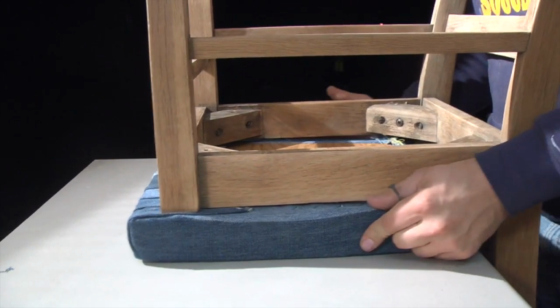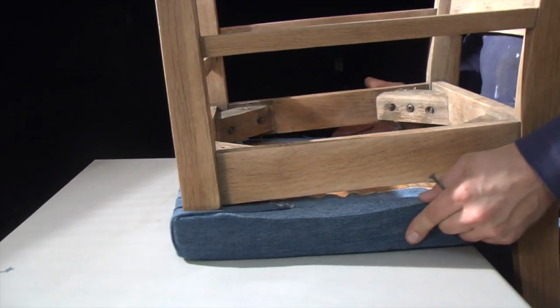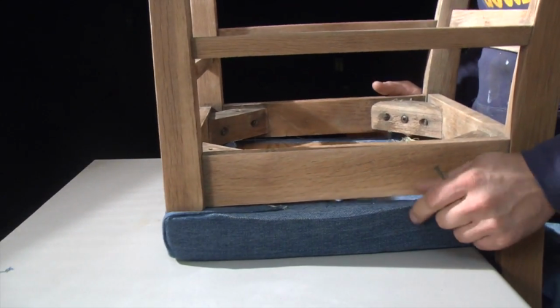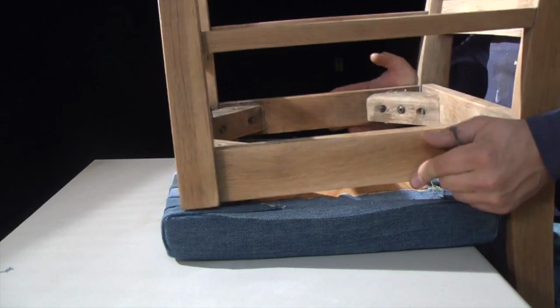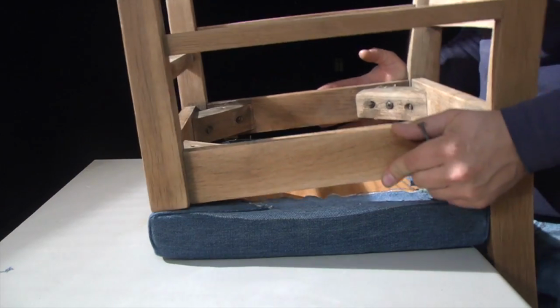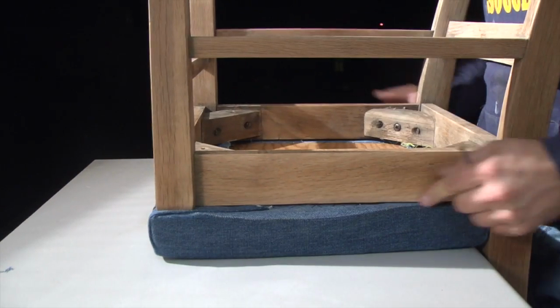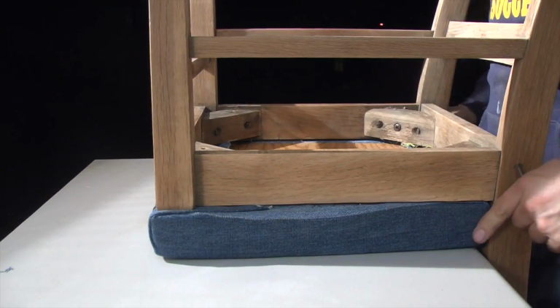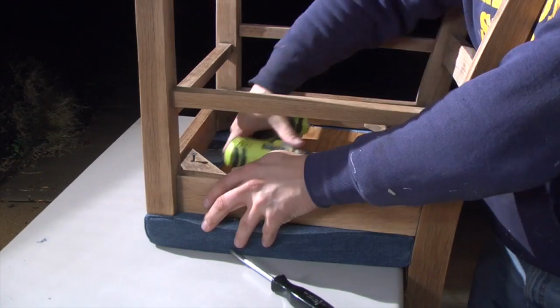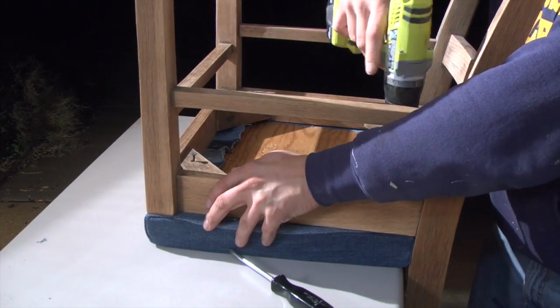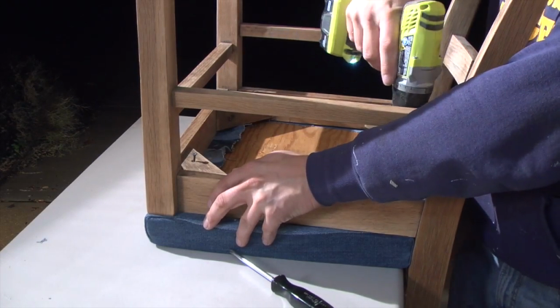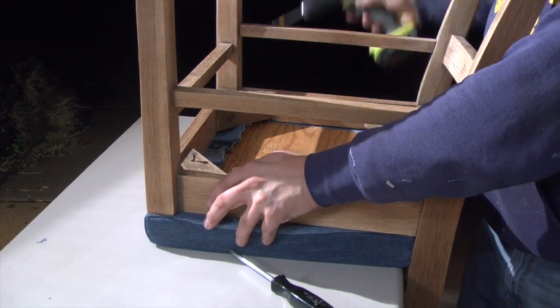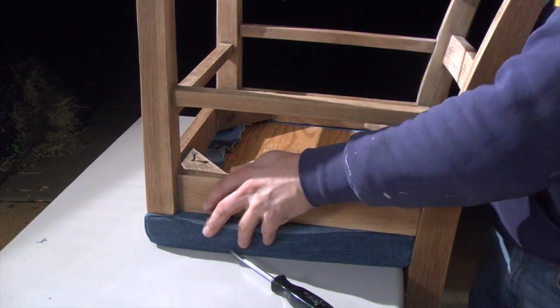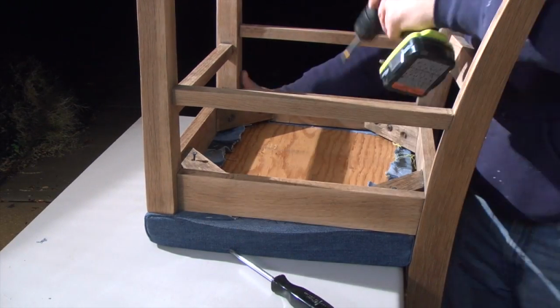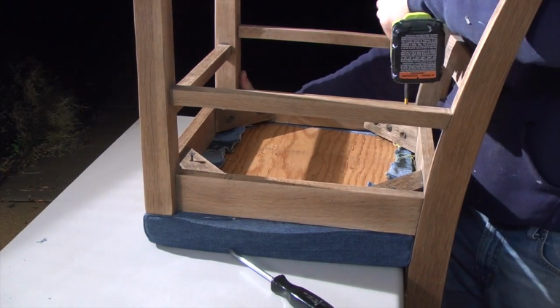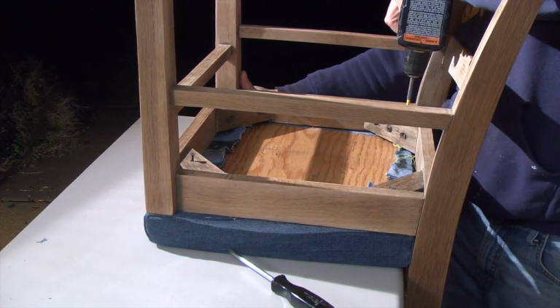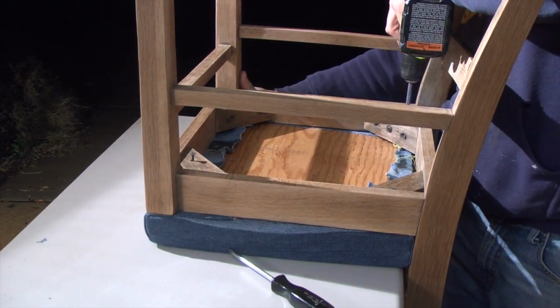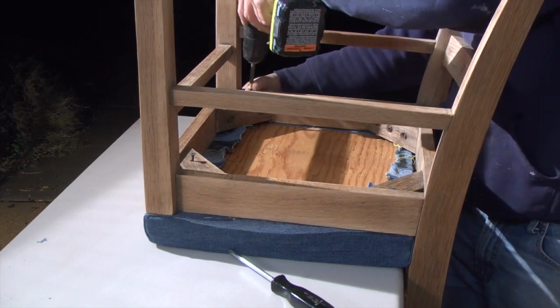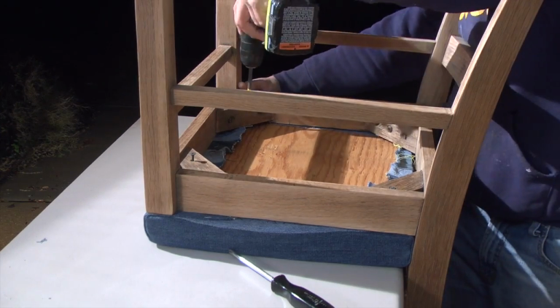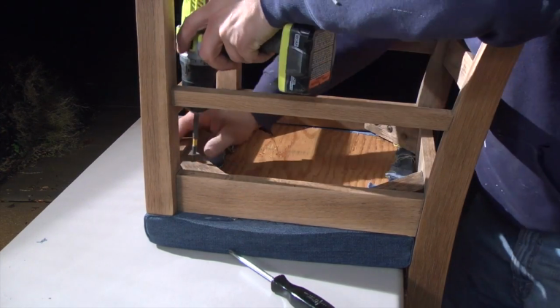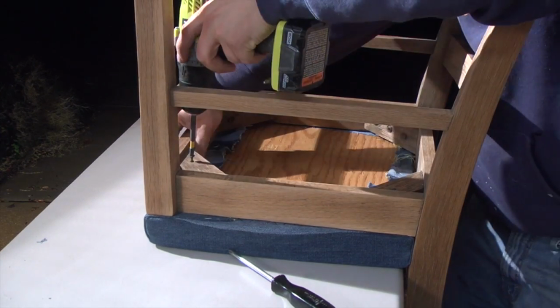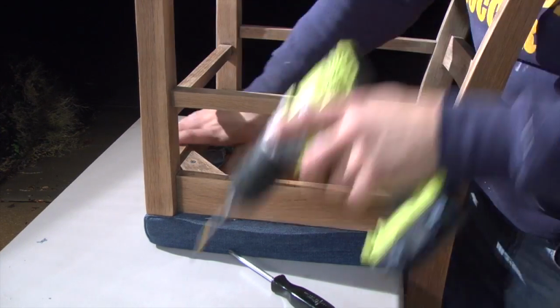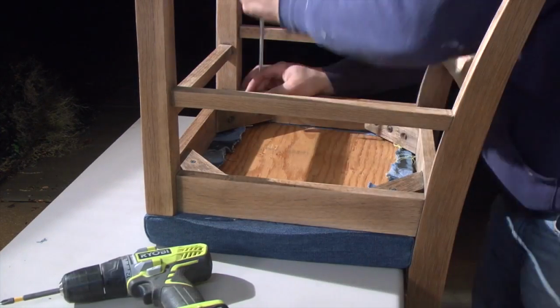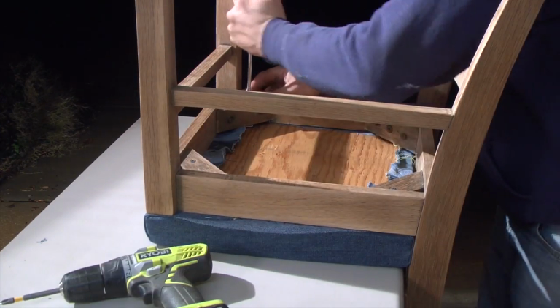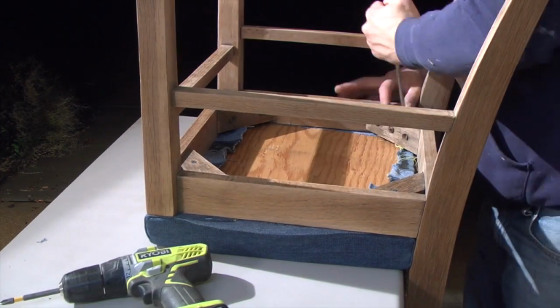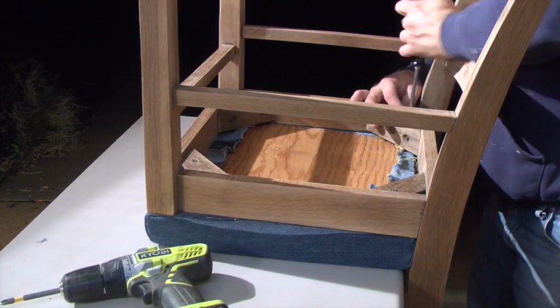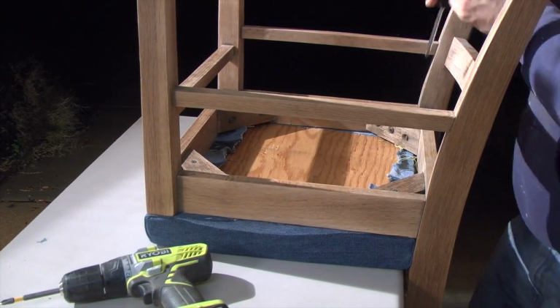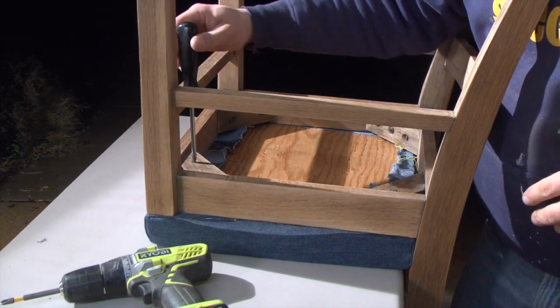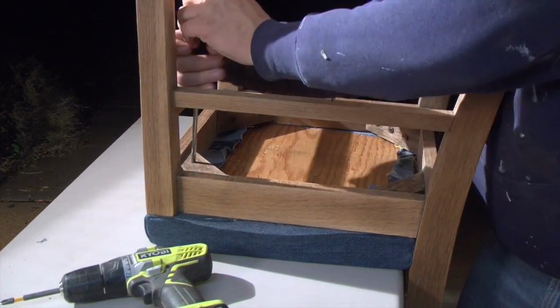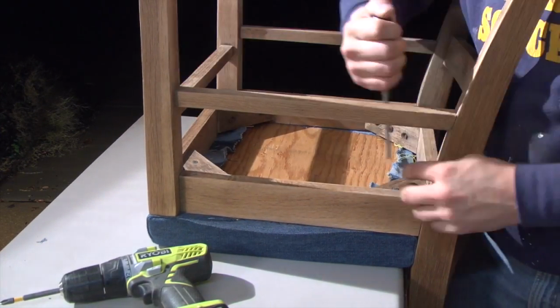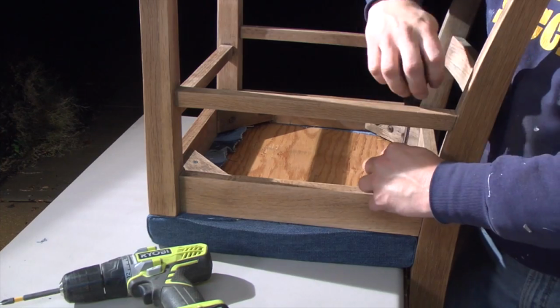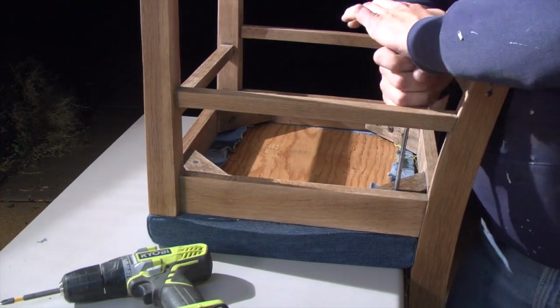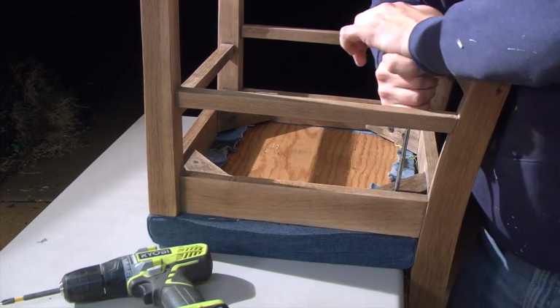With the cover stapled to the base, I simply screwed the finished seat to the chair, making sure I had screws that only went into the wood and not into the foam cushion. I also tightened the screws by hand so that it wouldn't strip the wood.